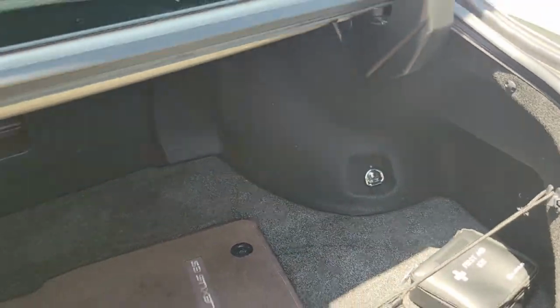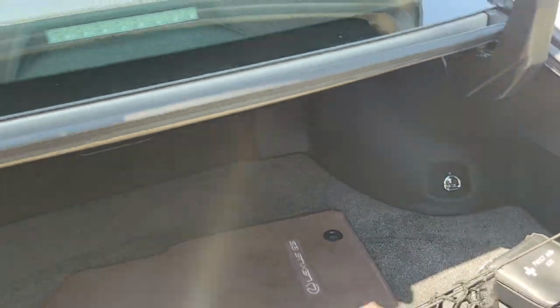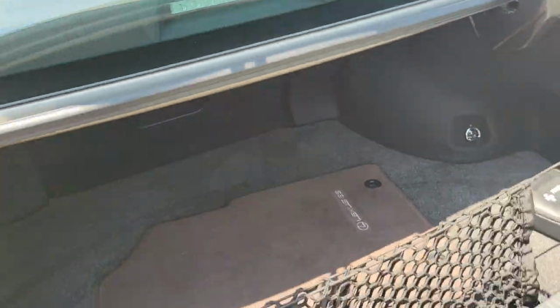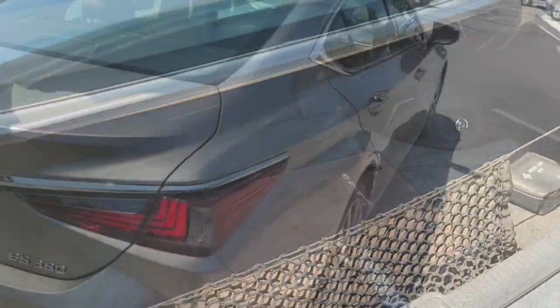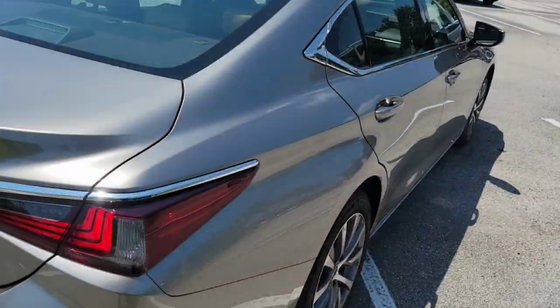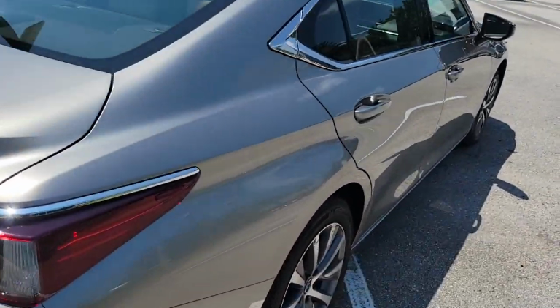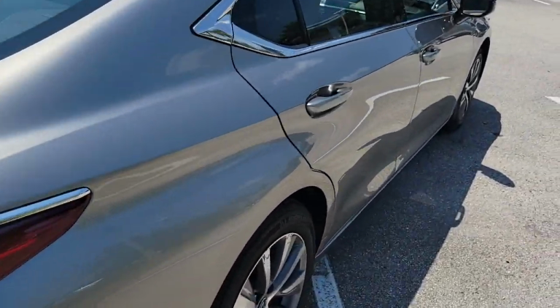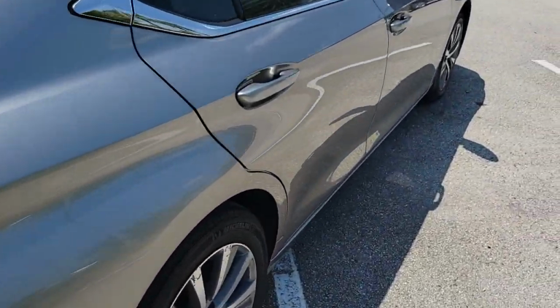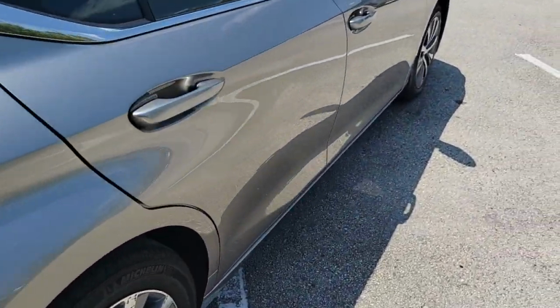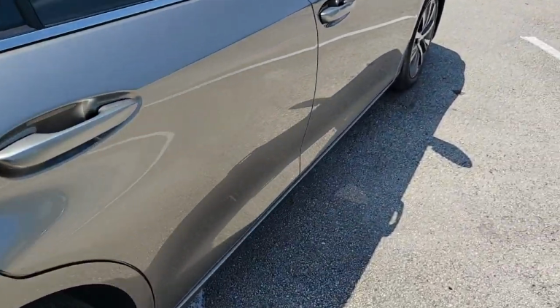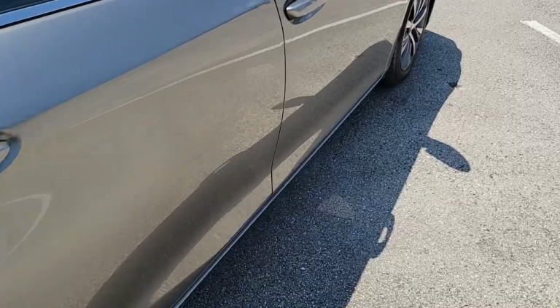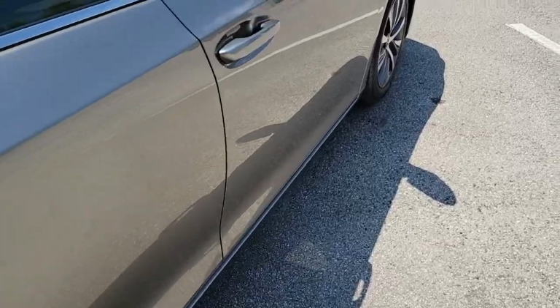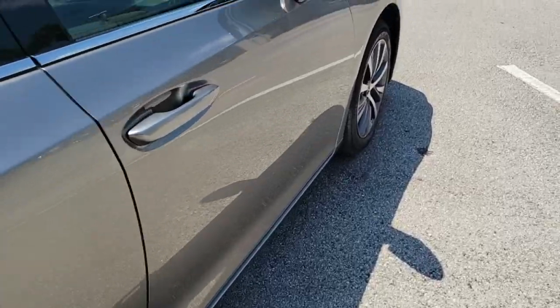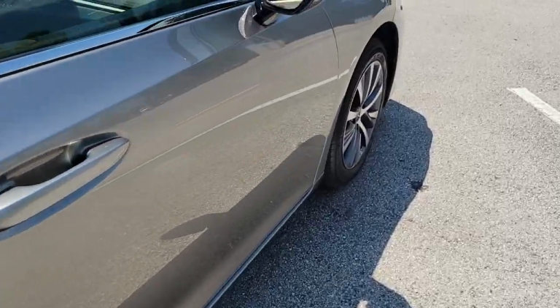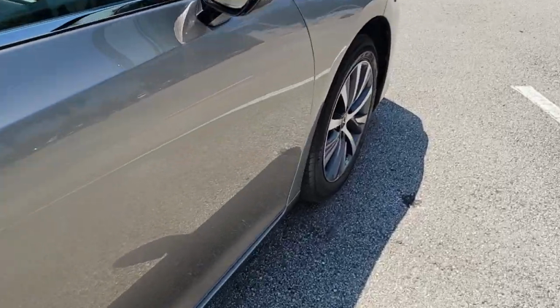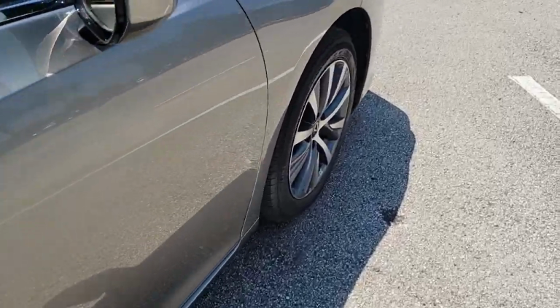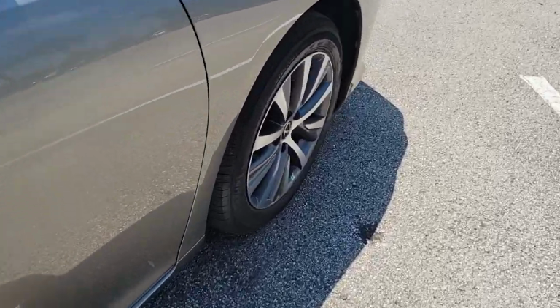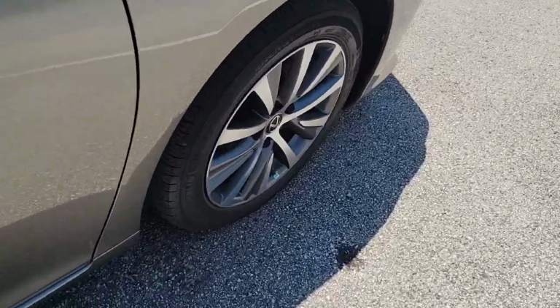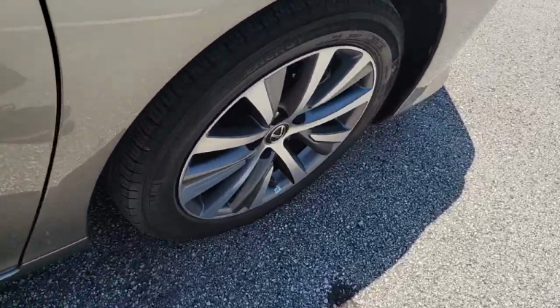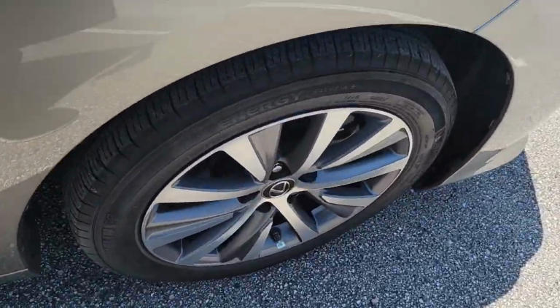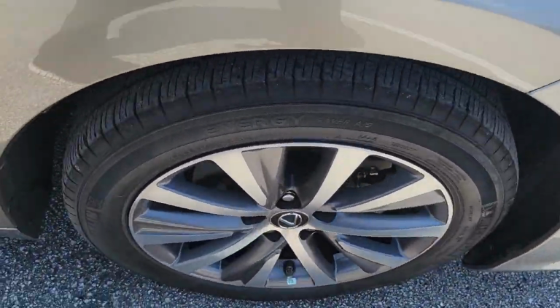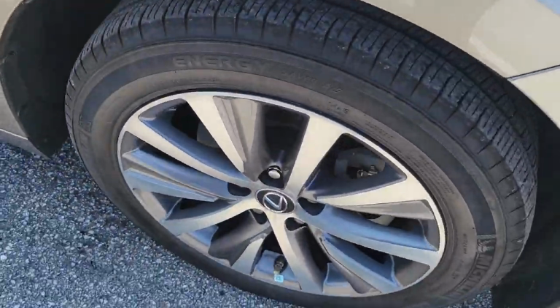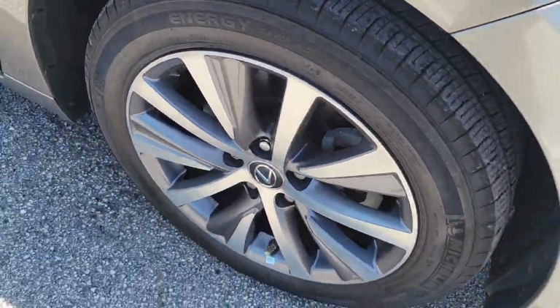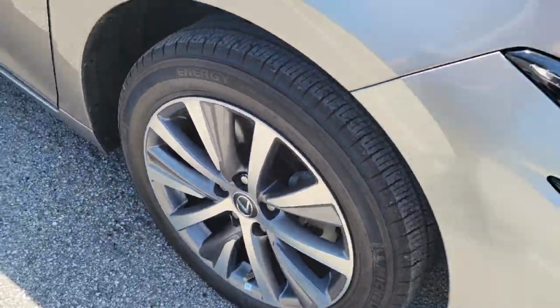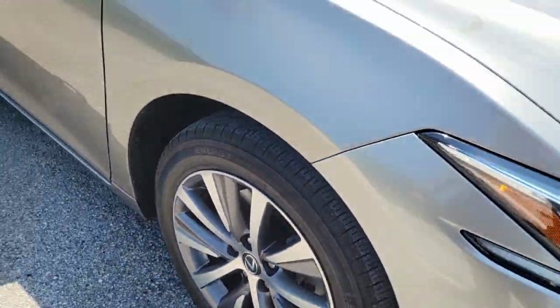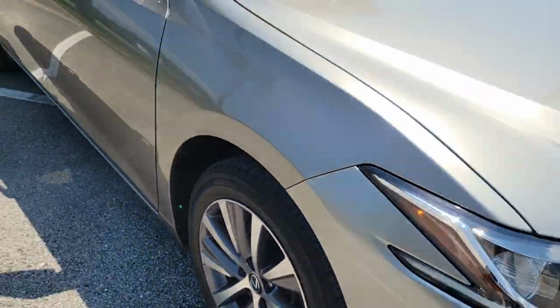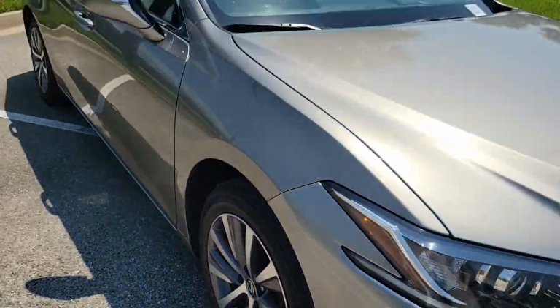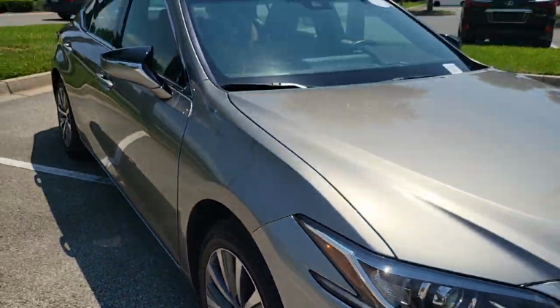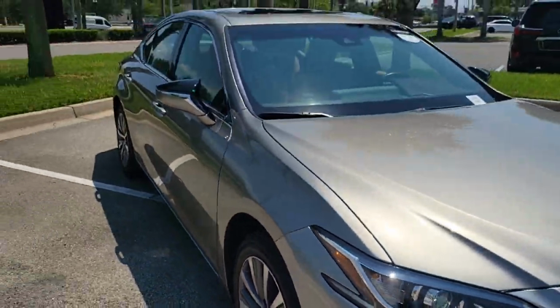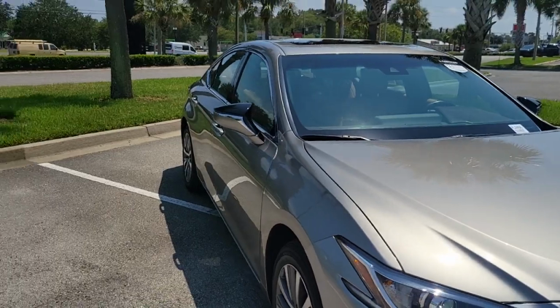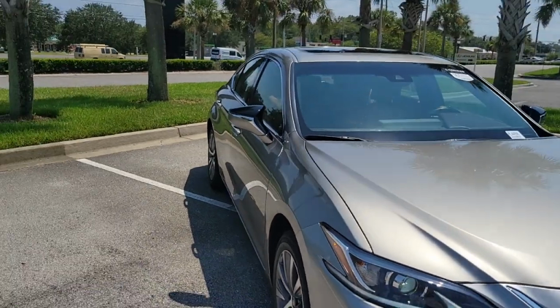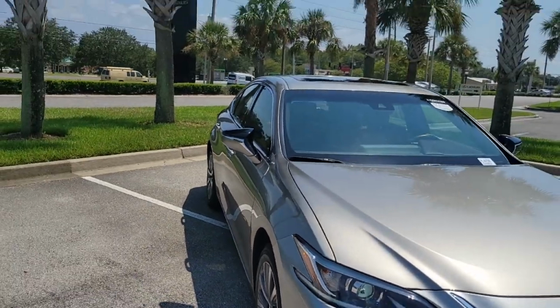Some of this vehicle's highlights include a blind spot monitor, wireless charger, and a 12.3-inch display complete with Apple CarPlay or Android Auto.